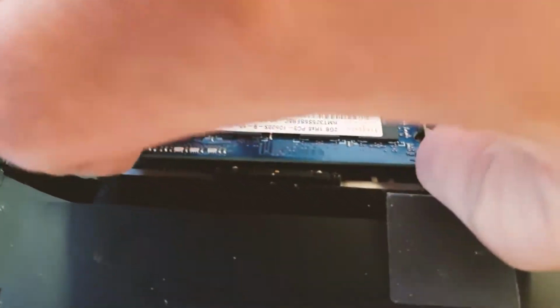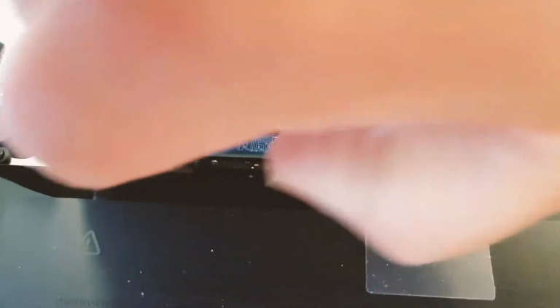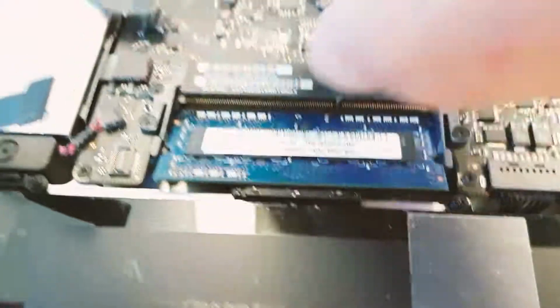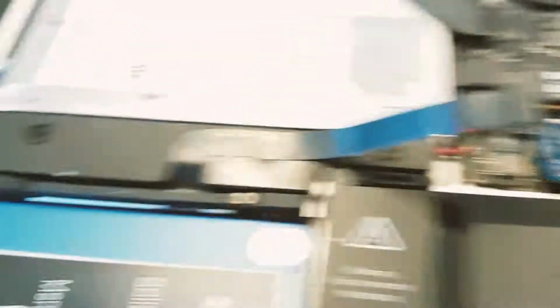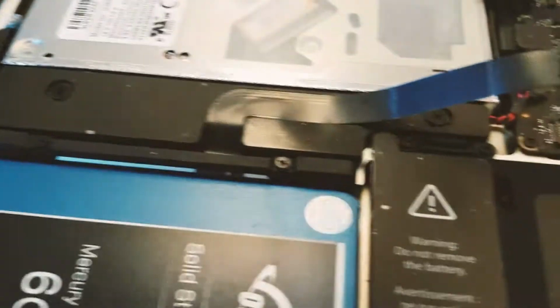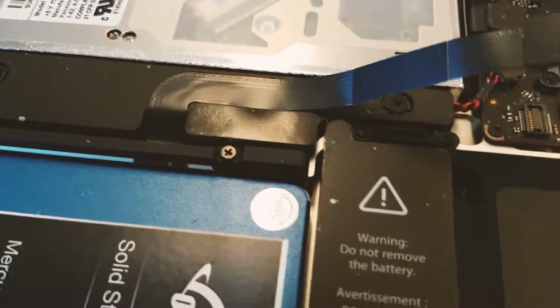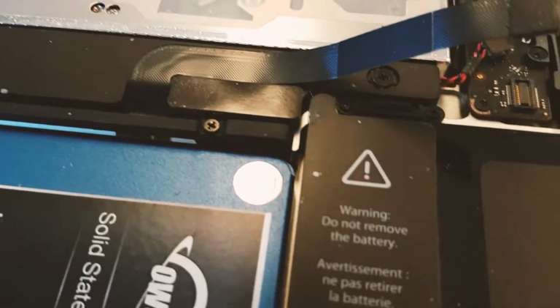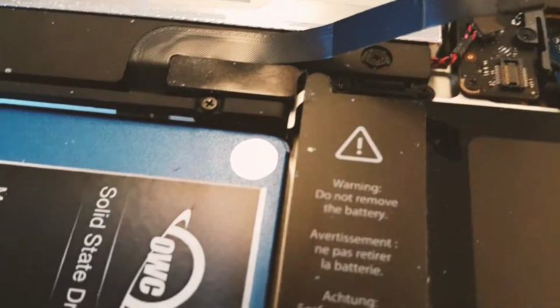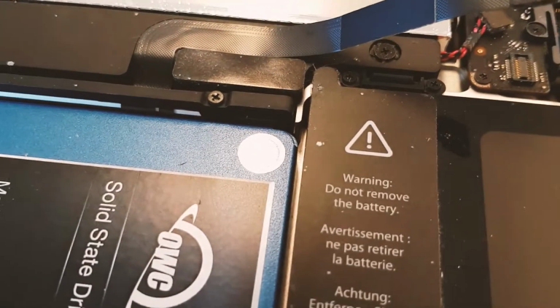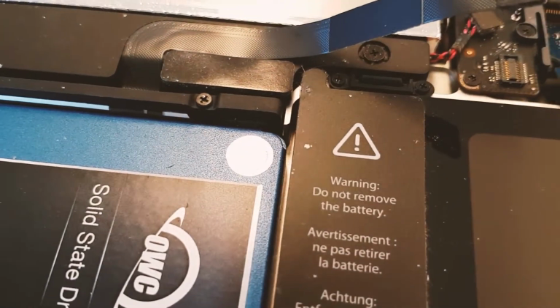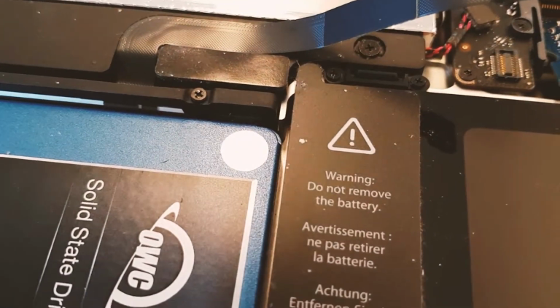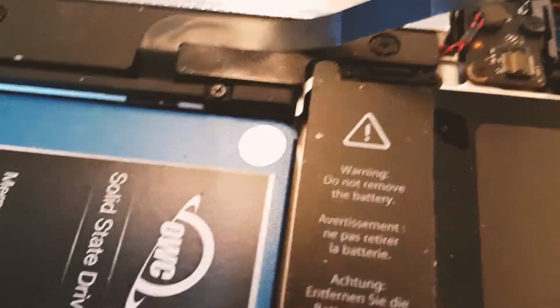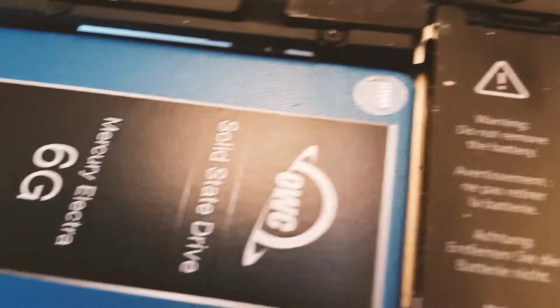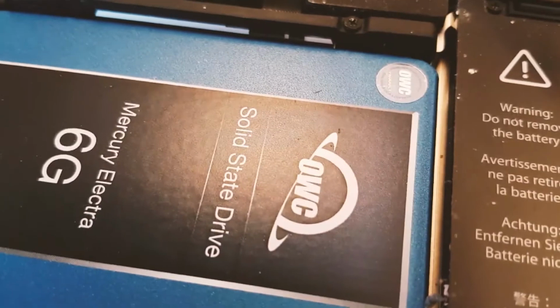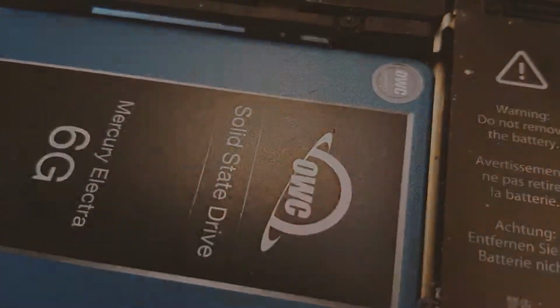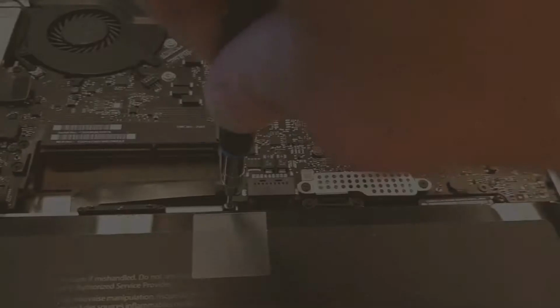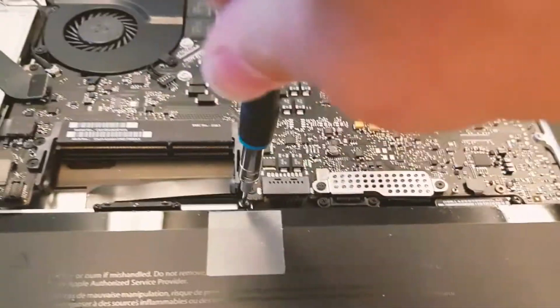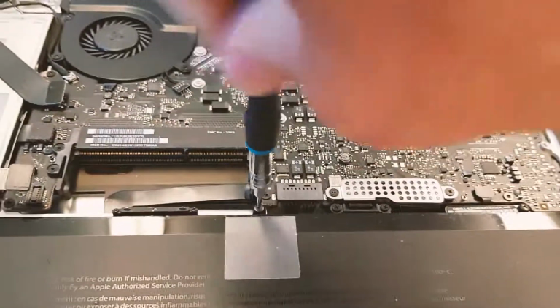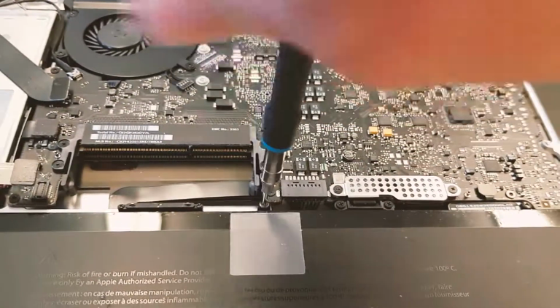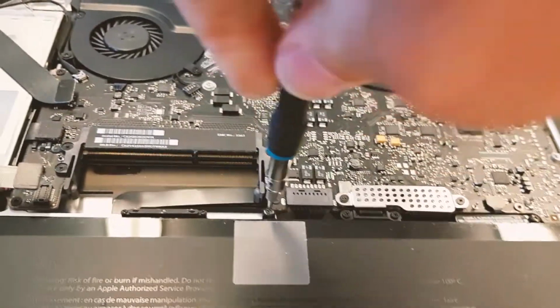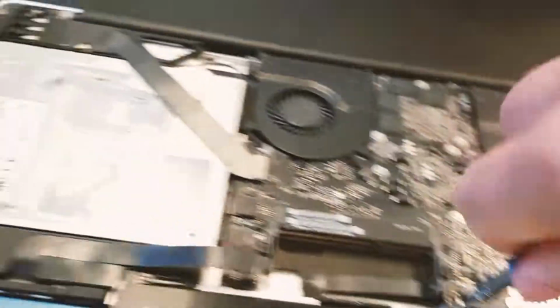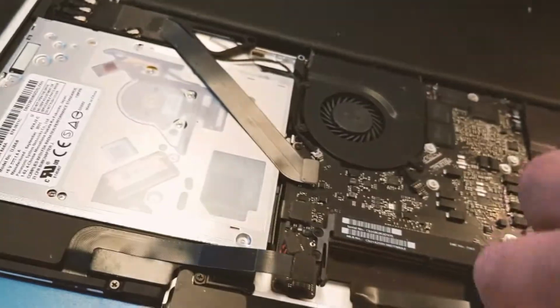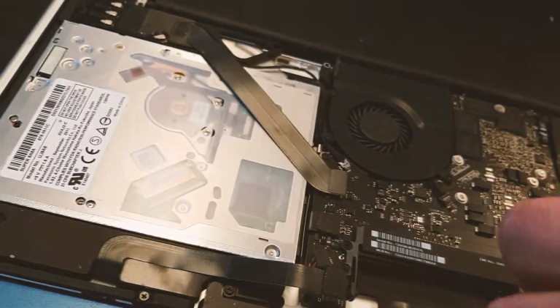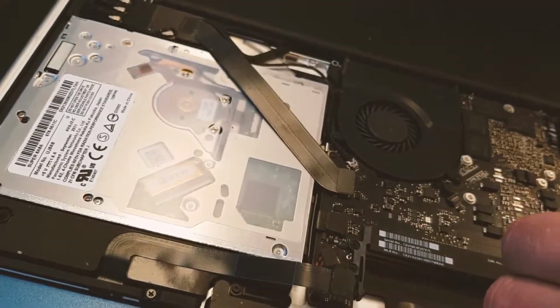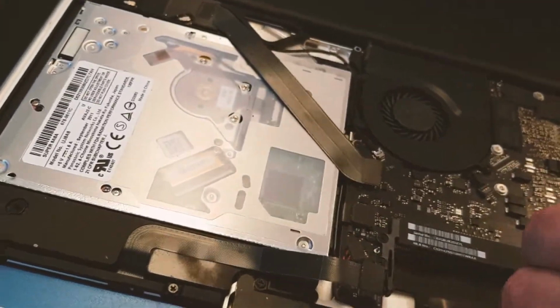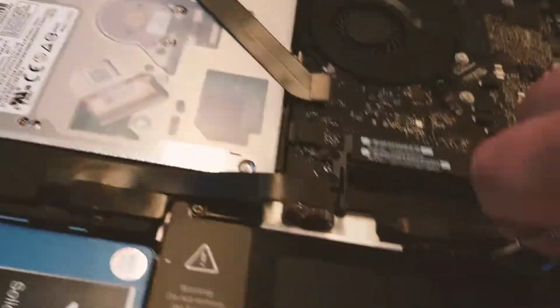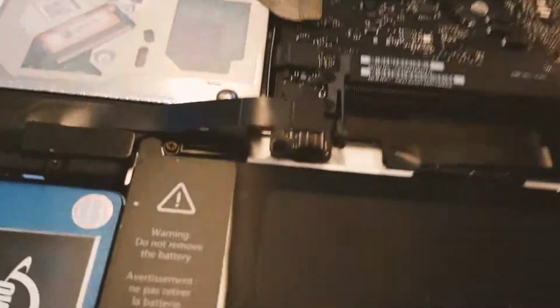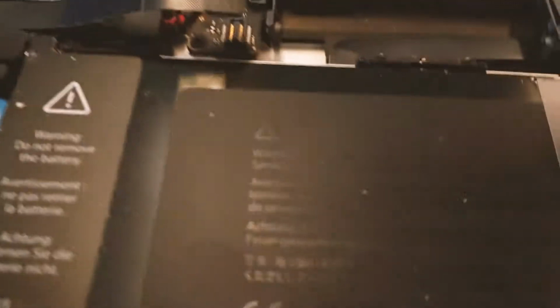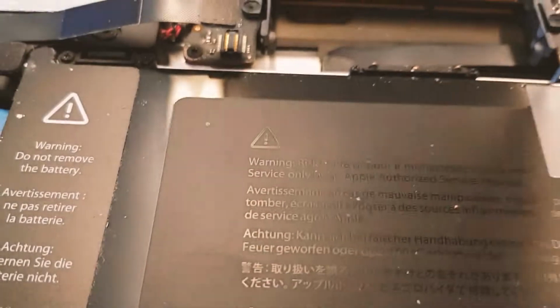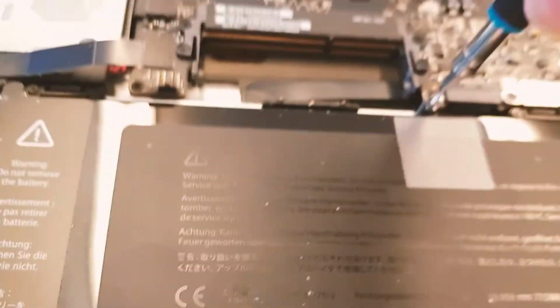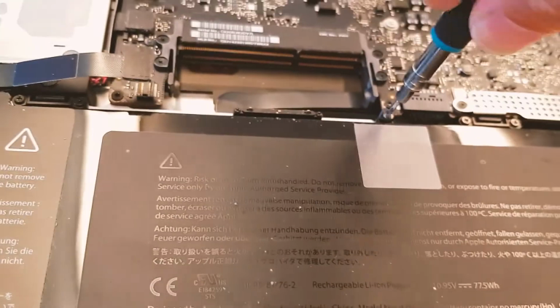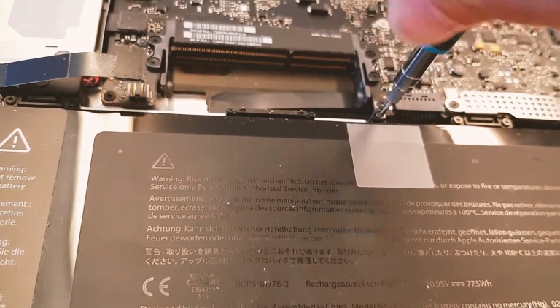The battery has to go, and it's mounted with three screws. One is hidden underneath the tab there, to the left.